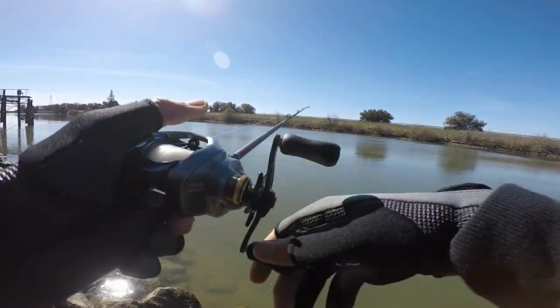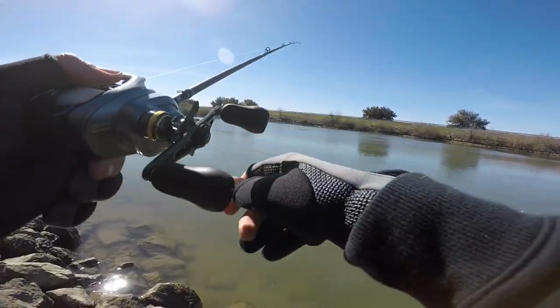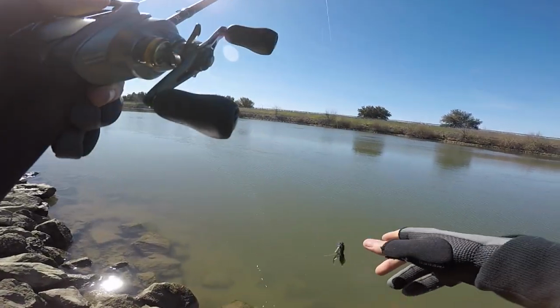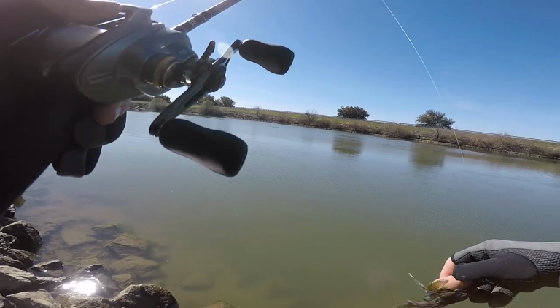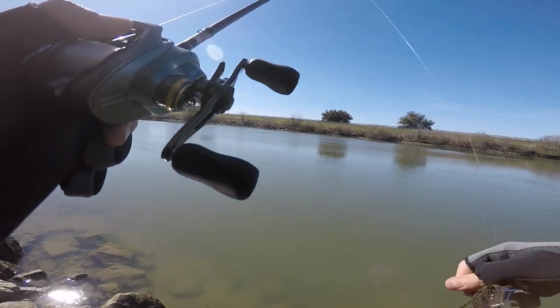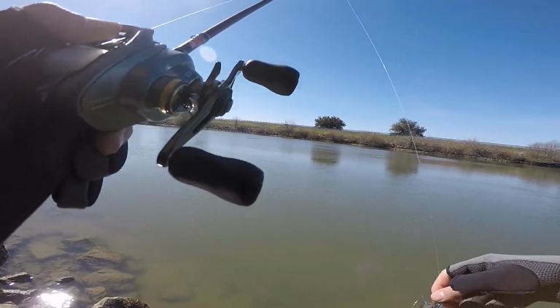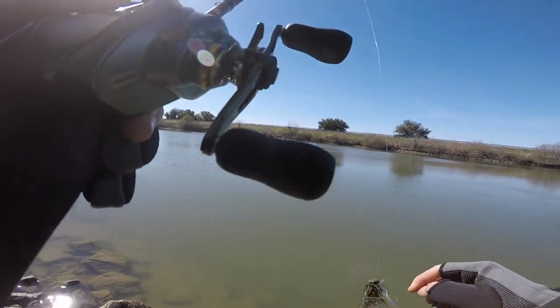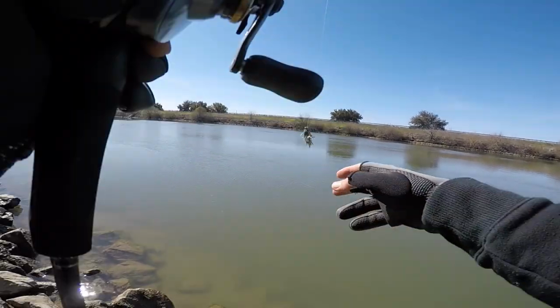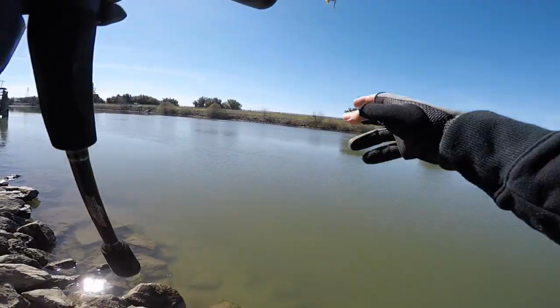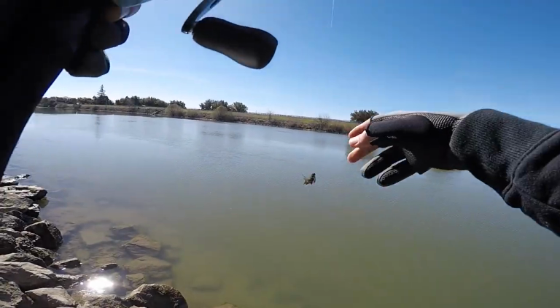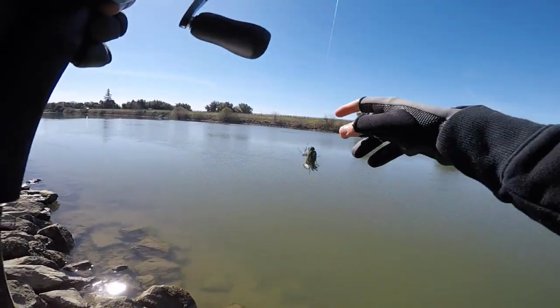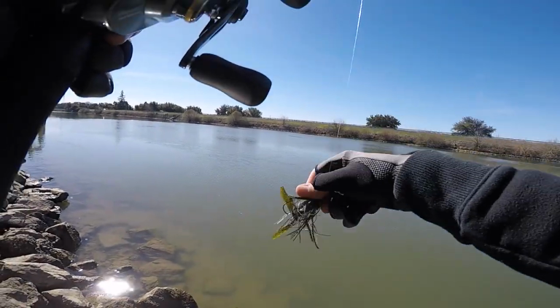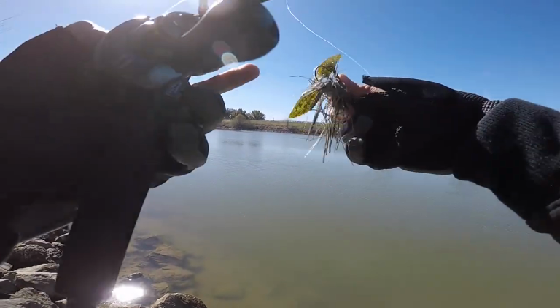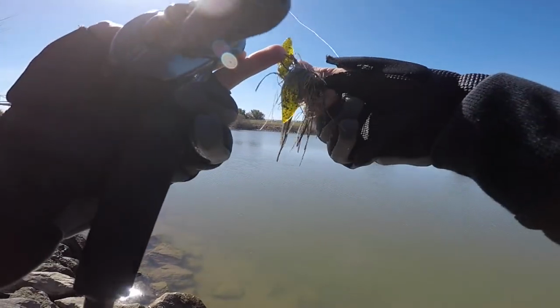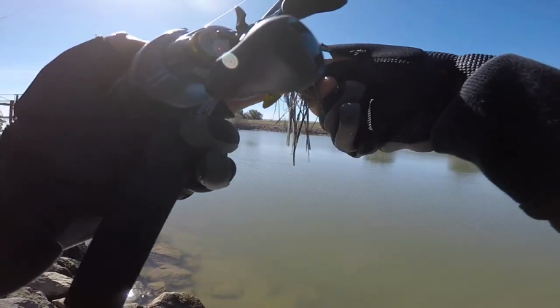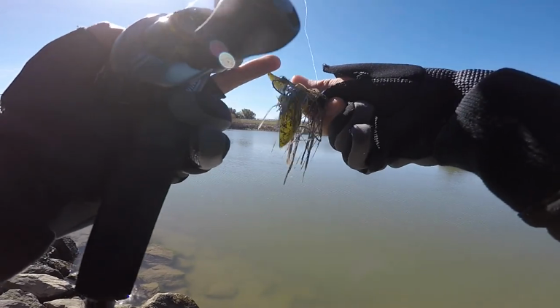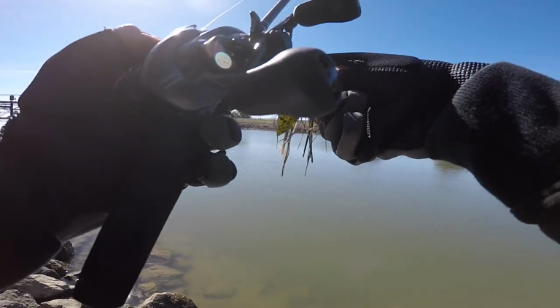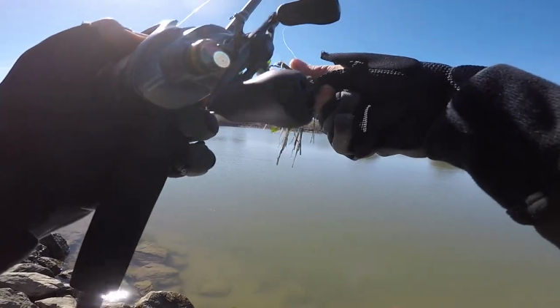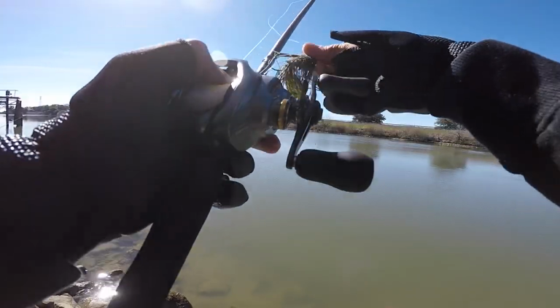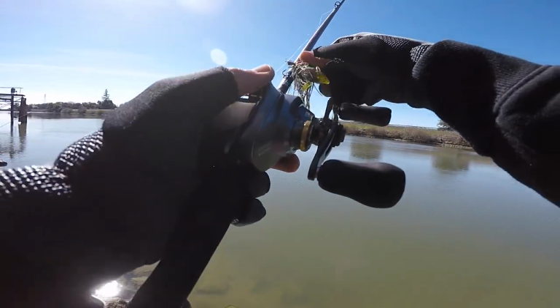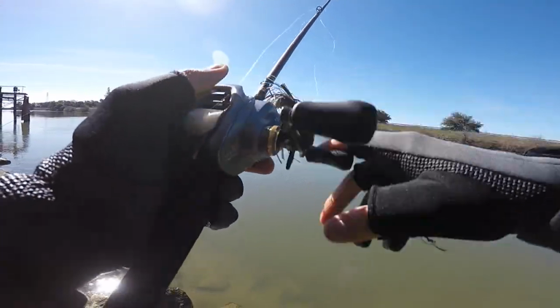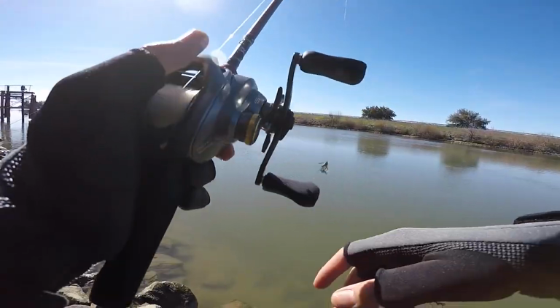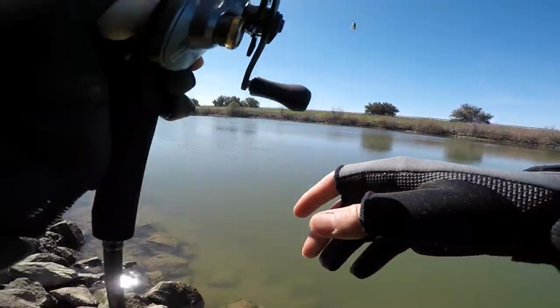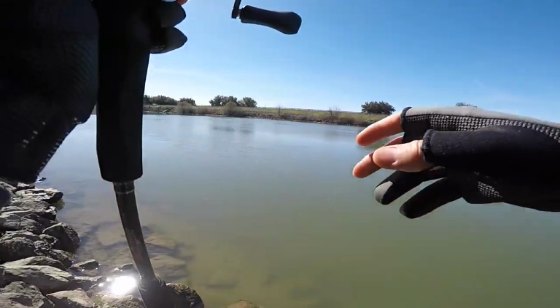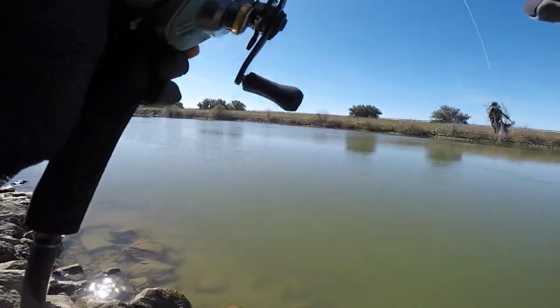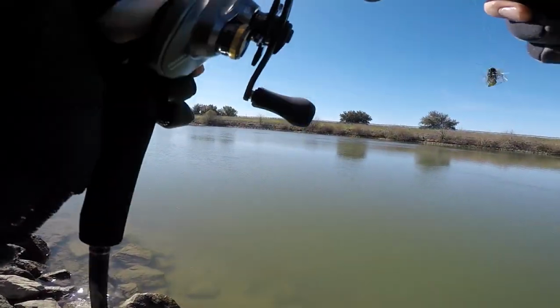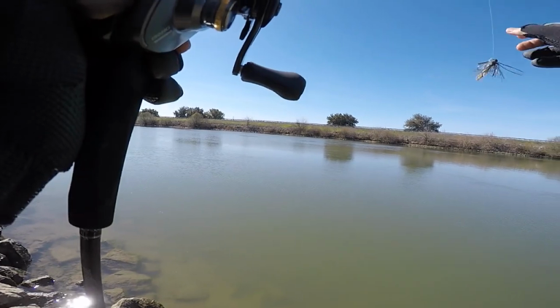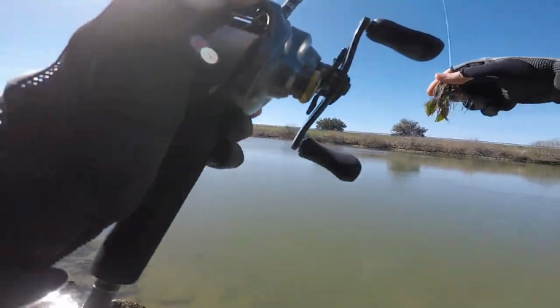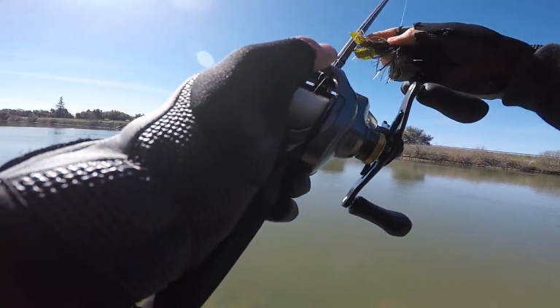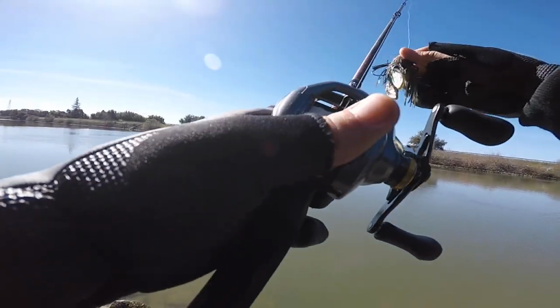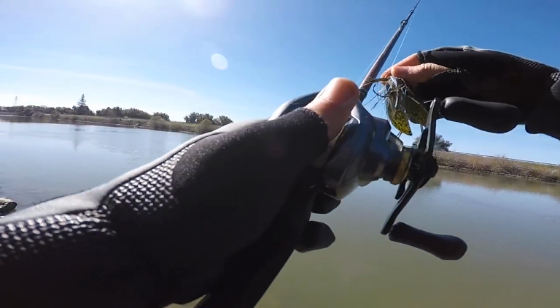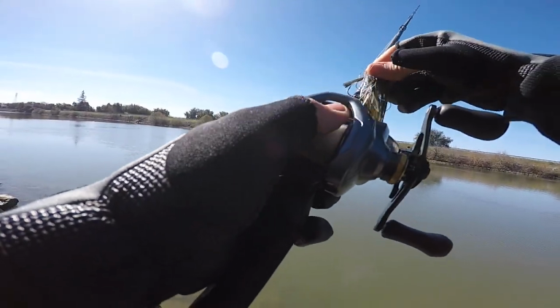We went to two spots, didn't catch anything, just bites here and there. But I say give it another month or so — the striper should start showing up in the system some more, but the weather is starting to warm up too. But other than that, enjoy the video guys.